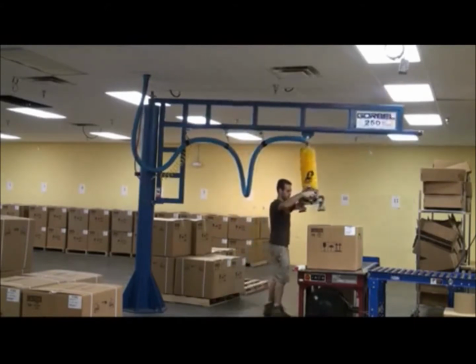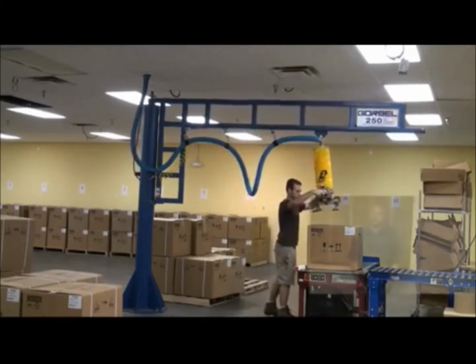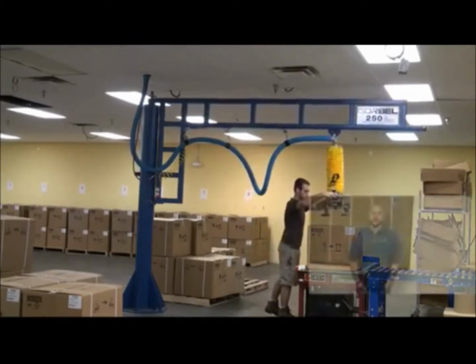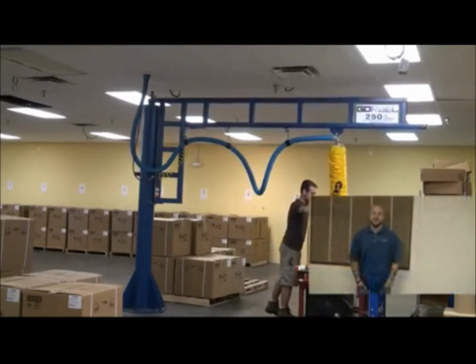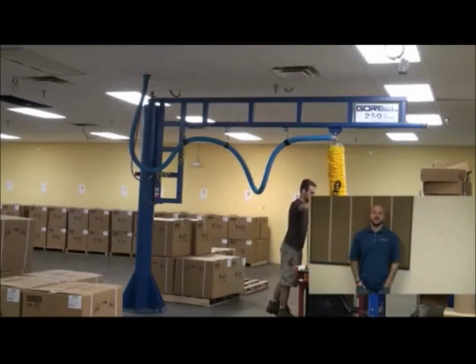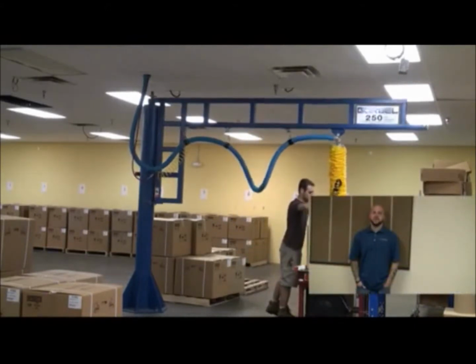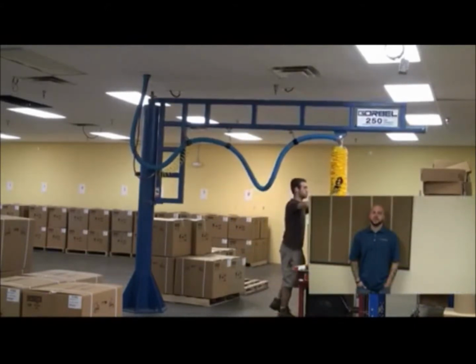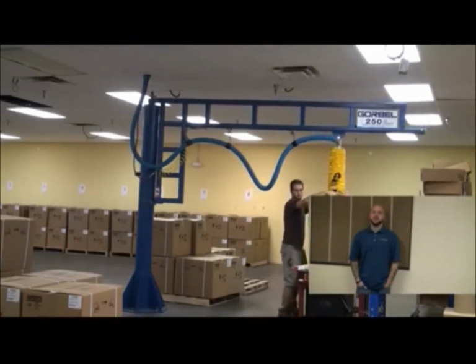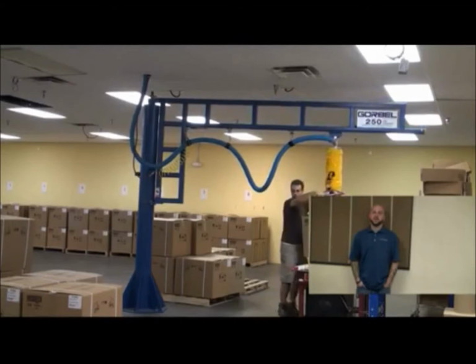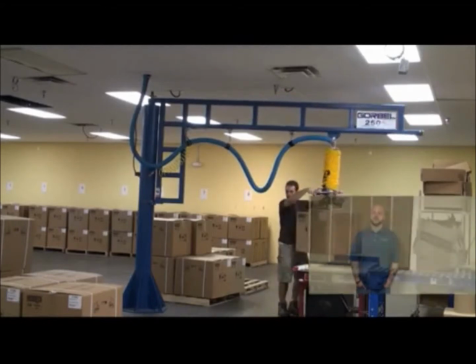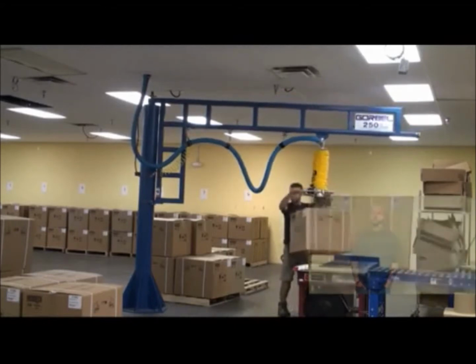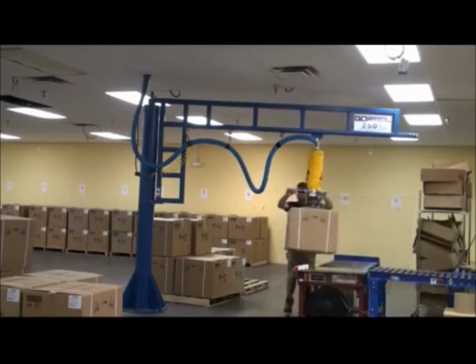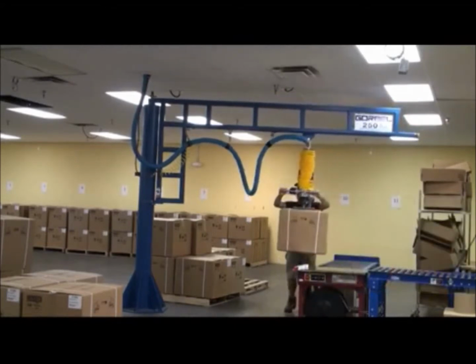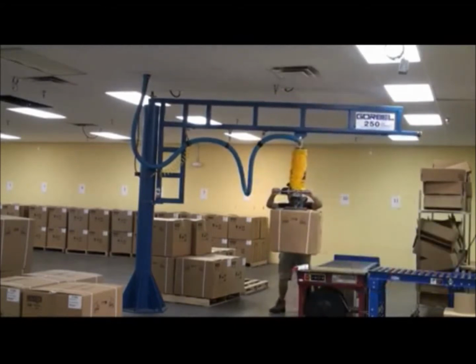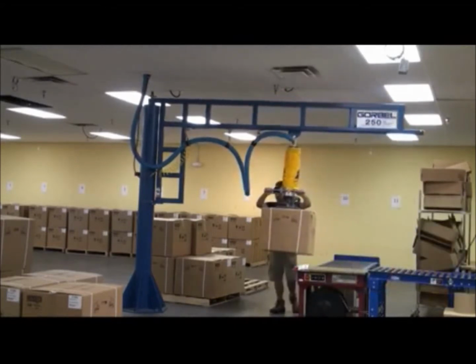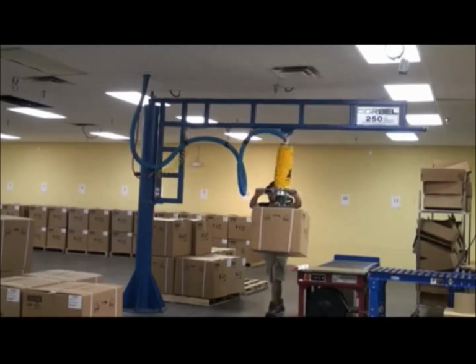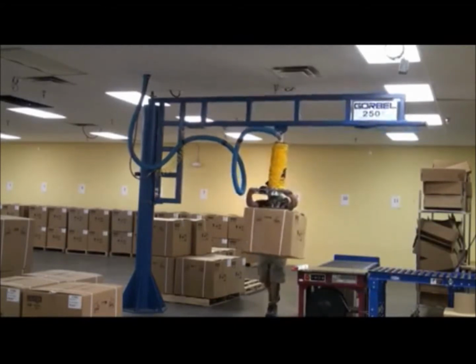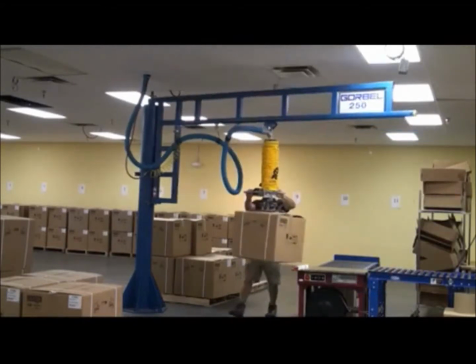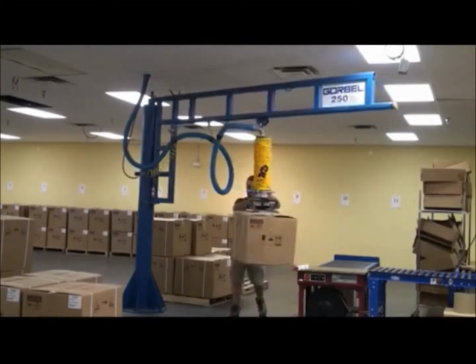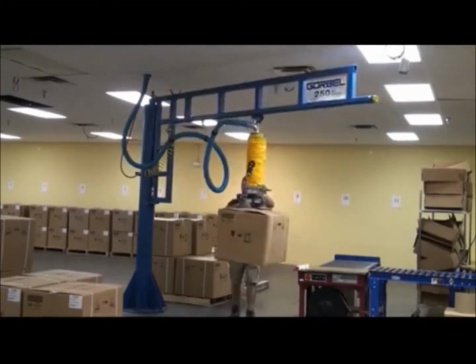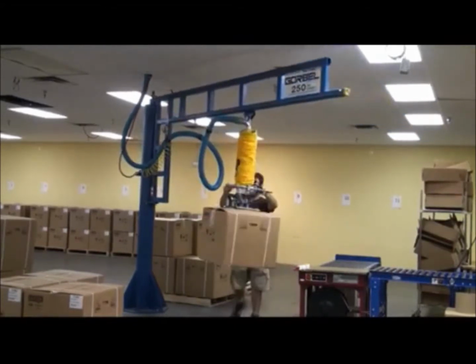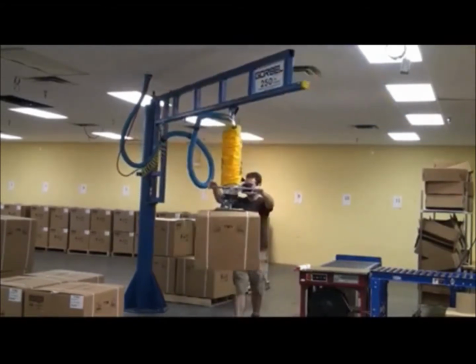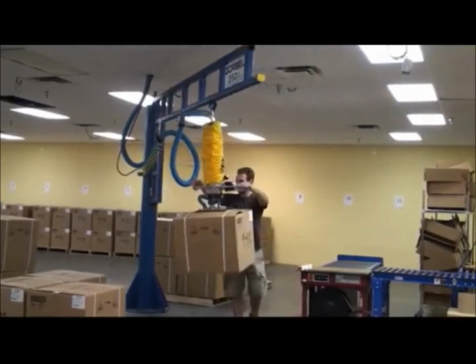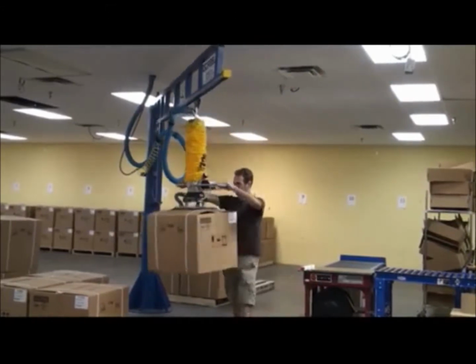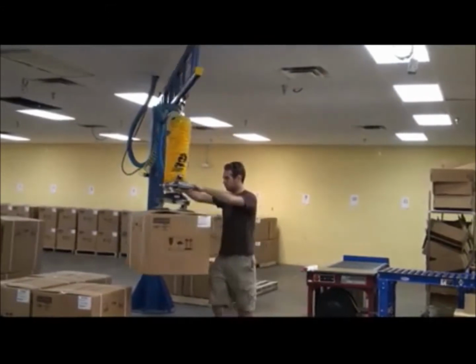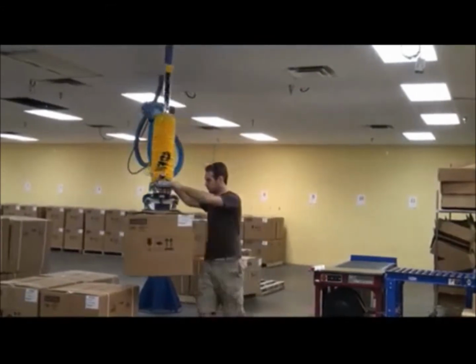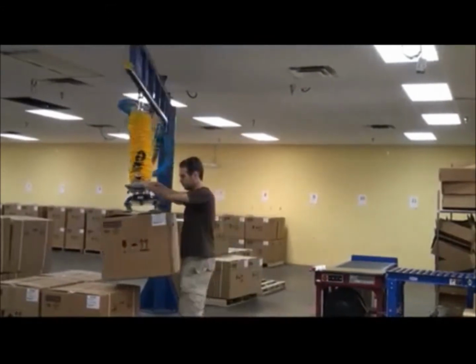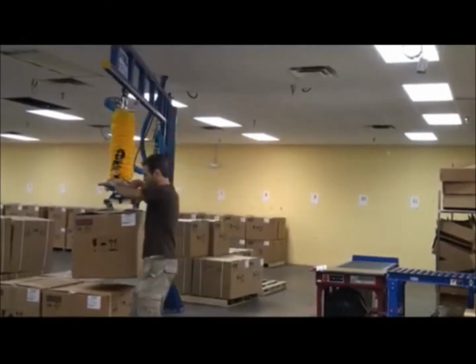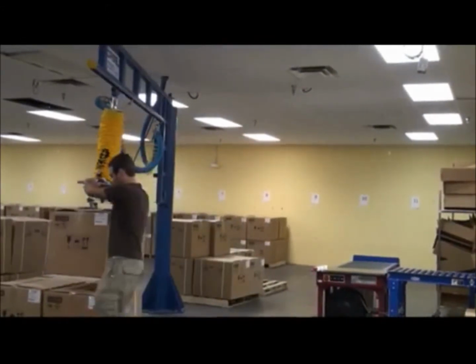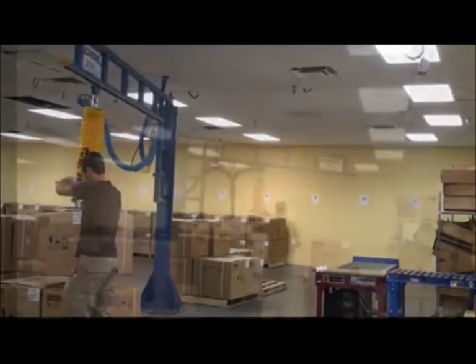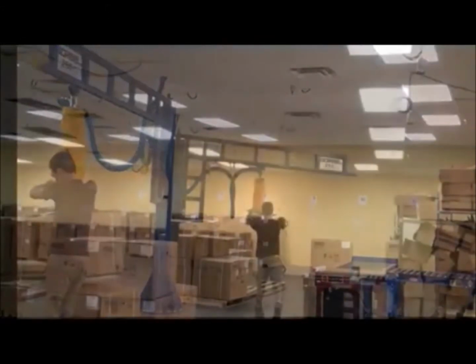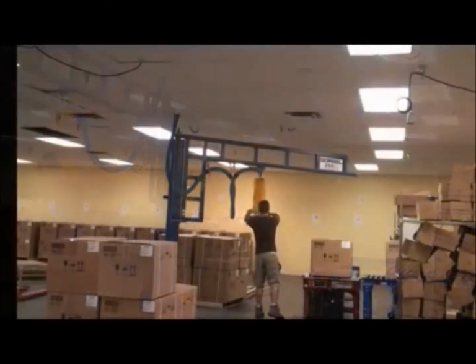I am Dave Lyon, and I am a production repriser at UTC Retail. We are moving 100 pound systems of cash registers. We were using a two-man manual lift operation.